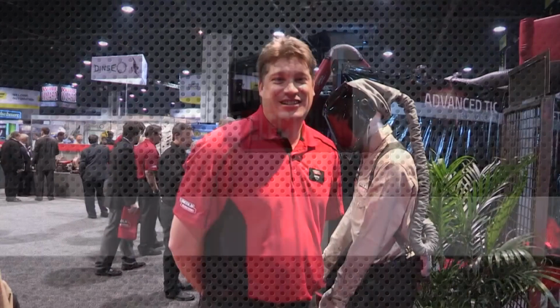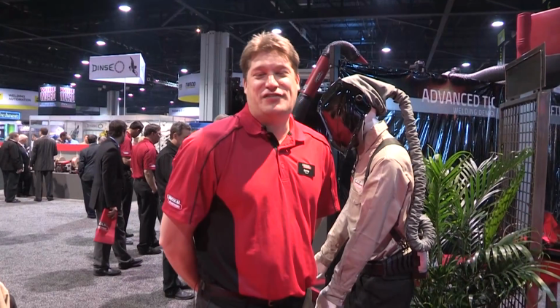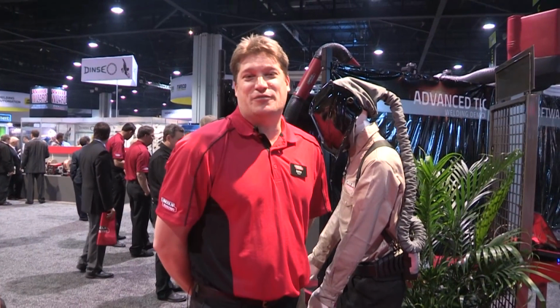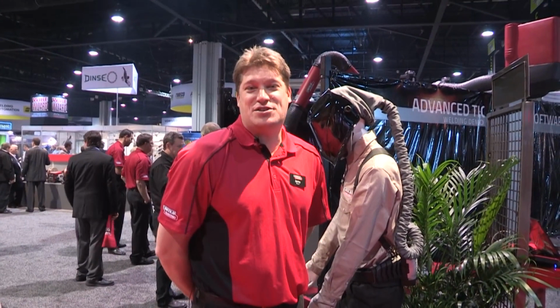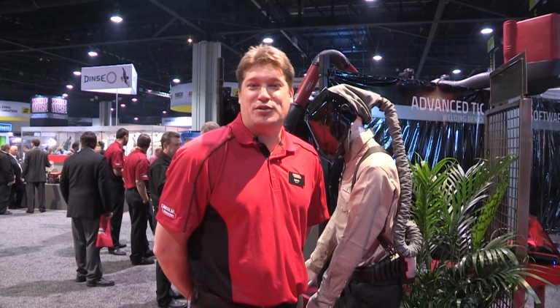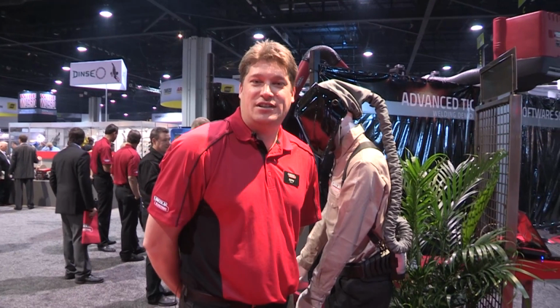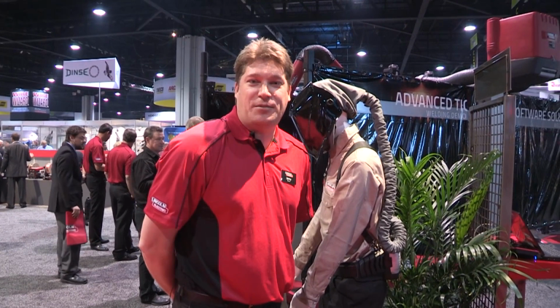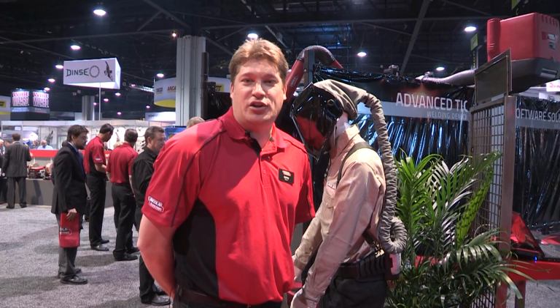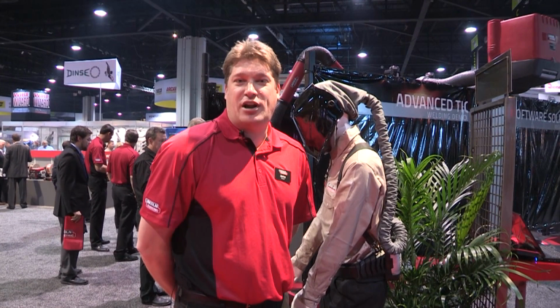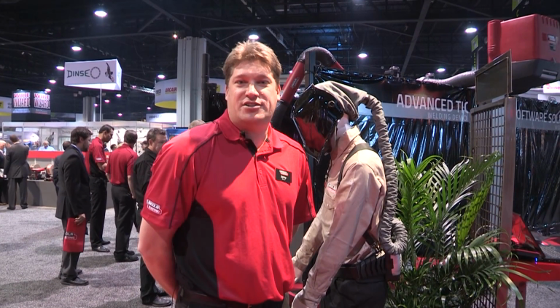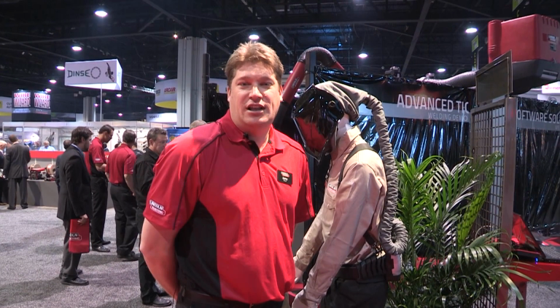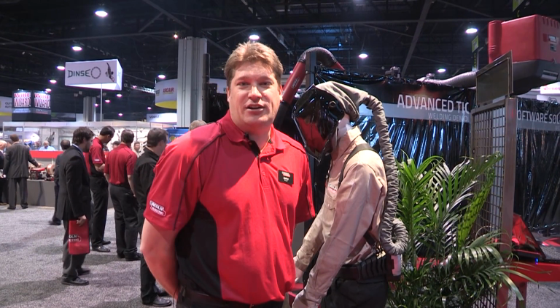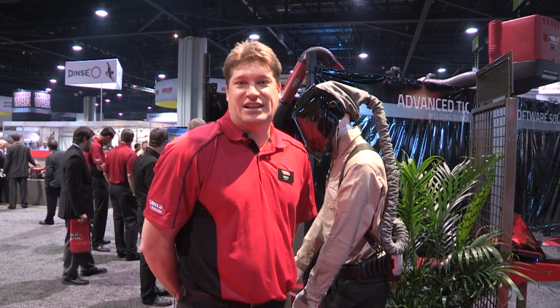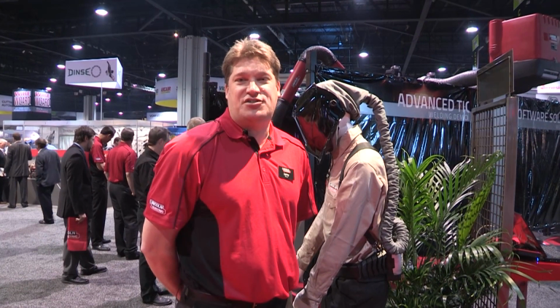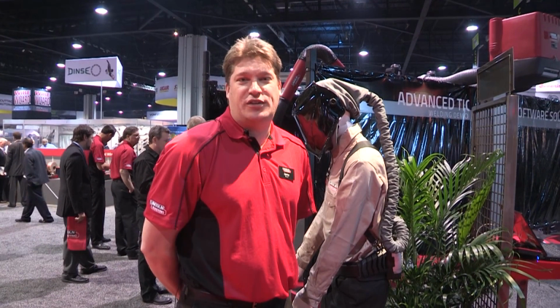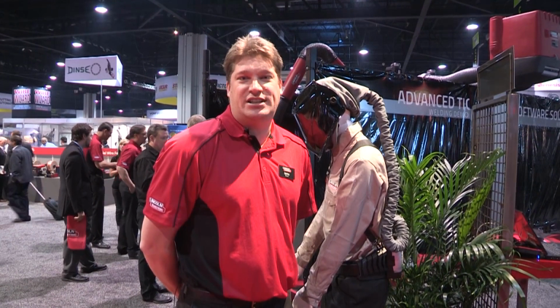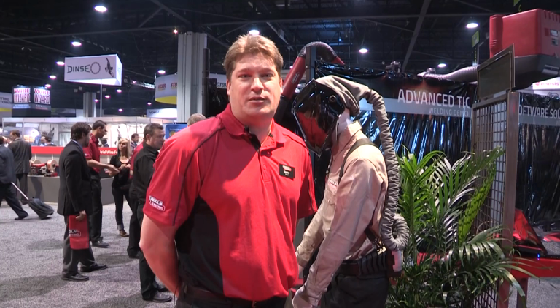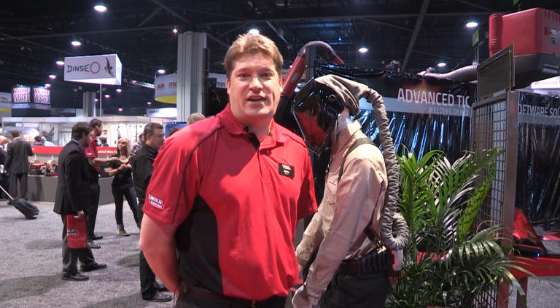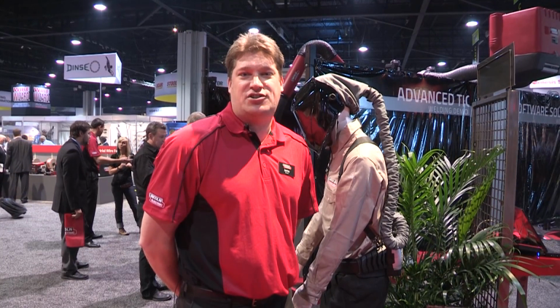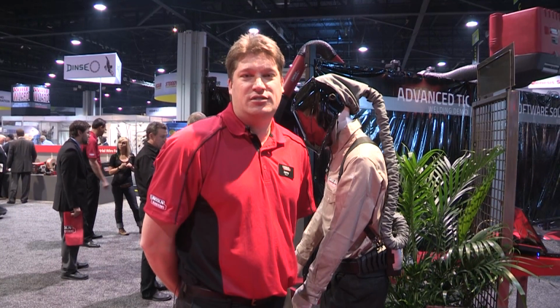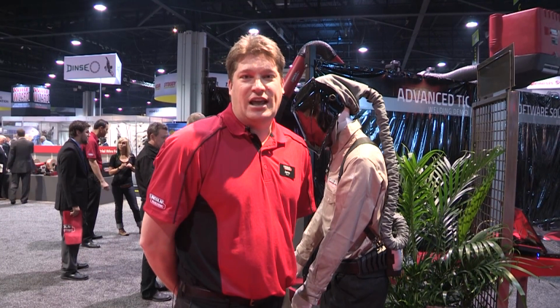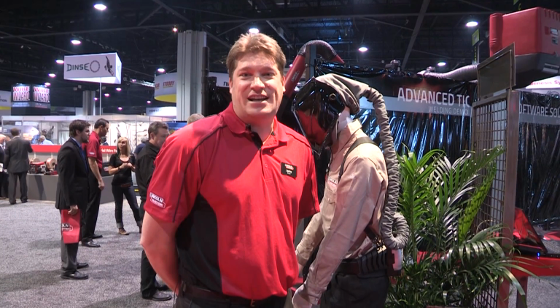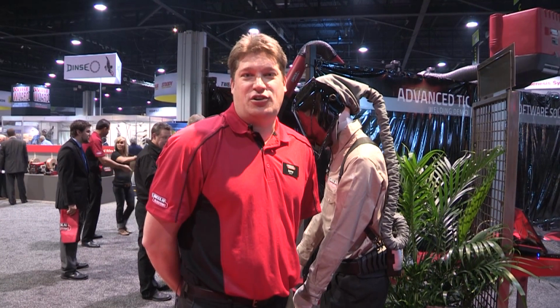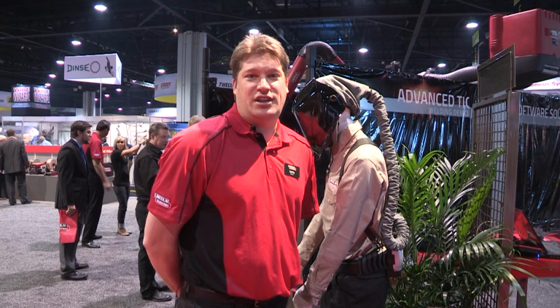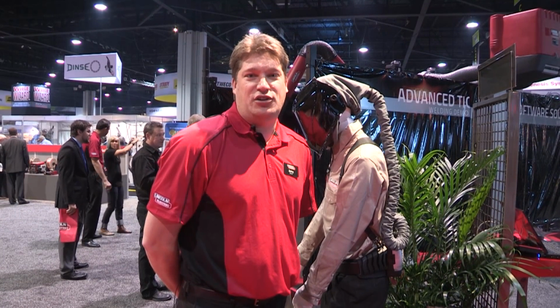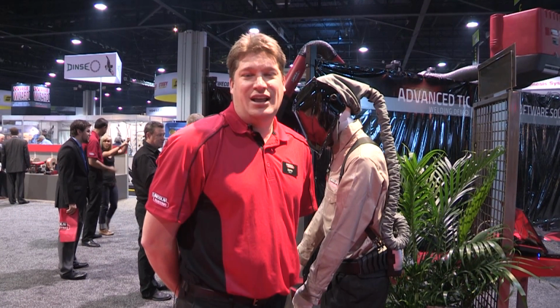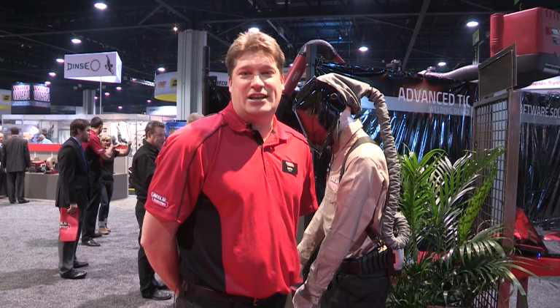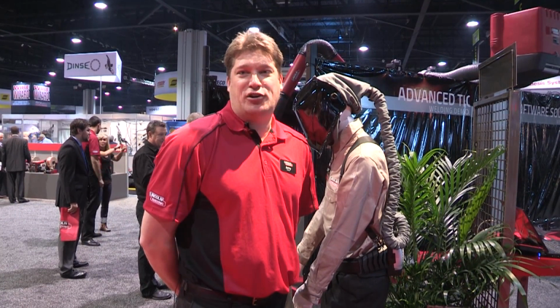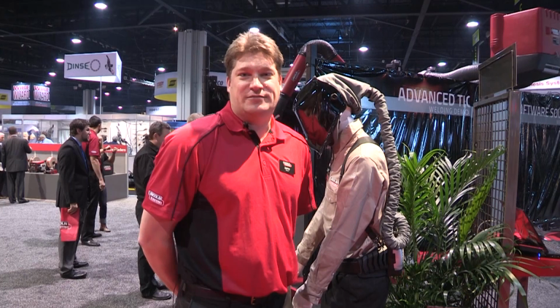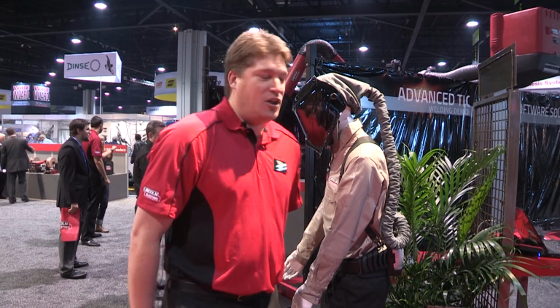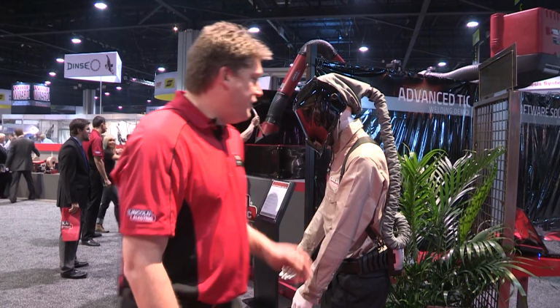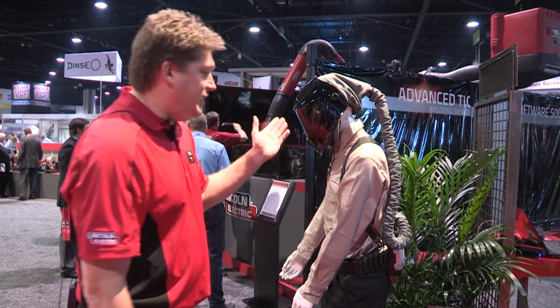Good afternoon. My name is Jamie Buhlin. I'm the Welding Gear Product Manager. I'm here at the Lincoln Electric 2014 AWS Fabtech Show and we're excited to show you the new Lincoln PAPR unit. We have it right here.